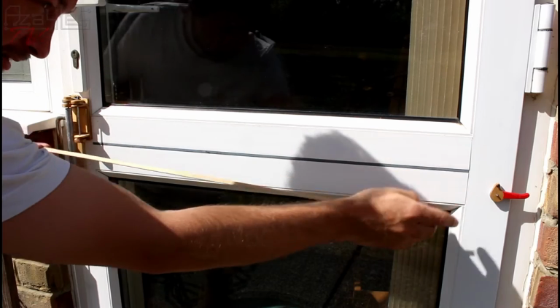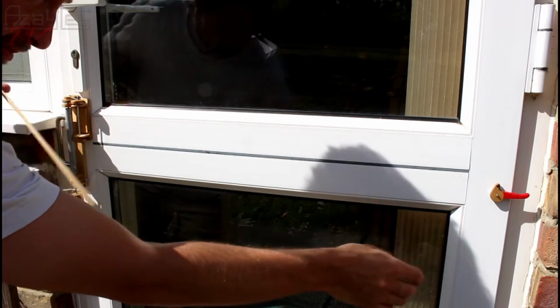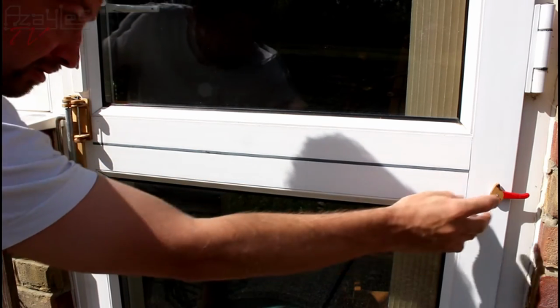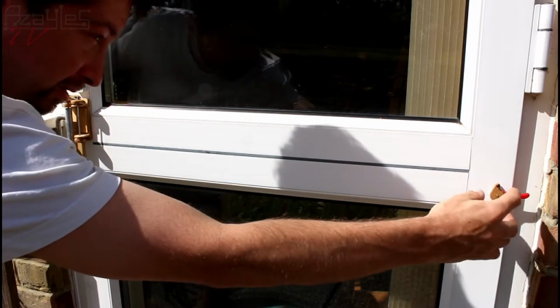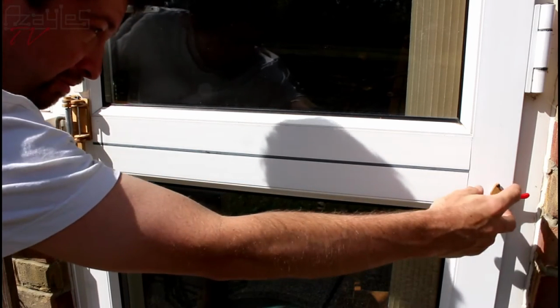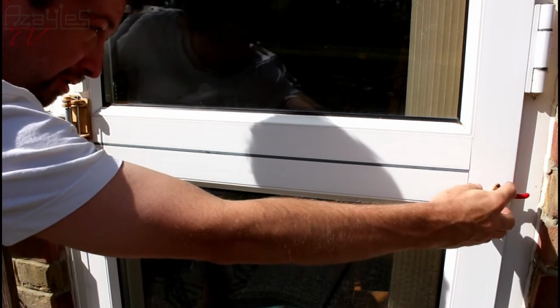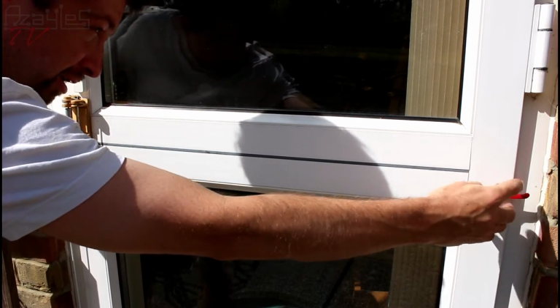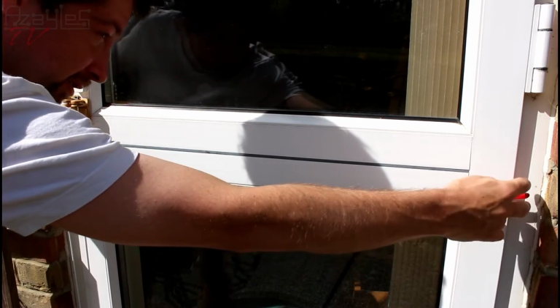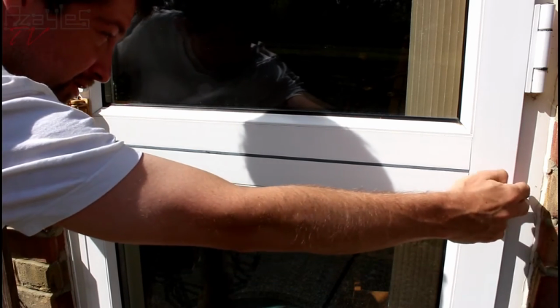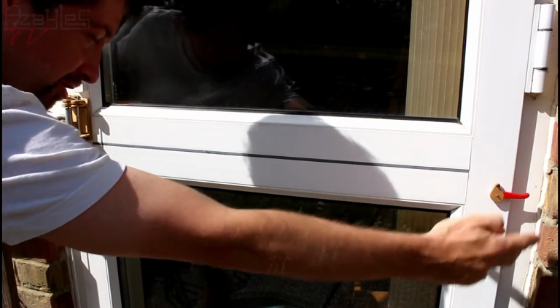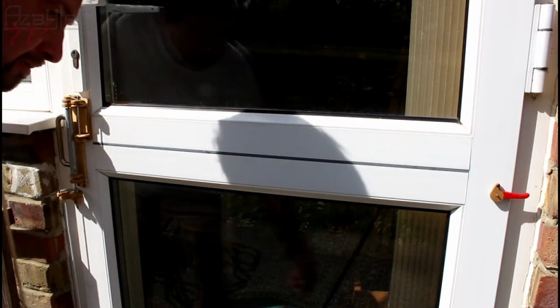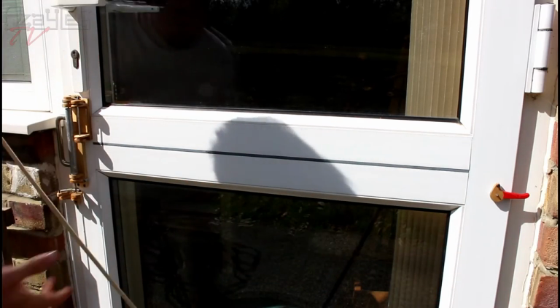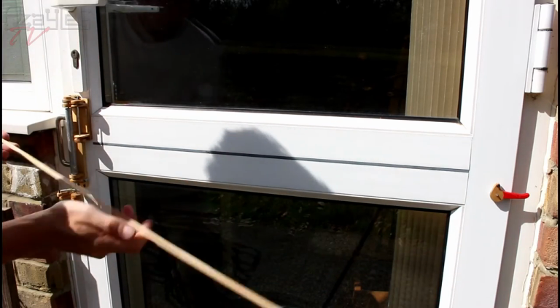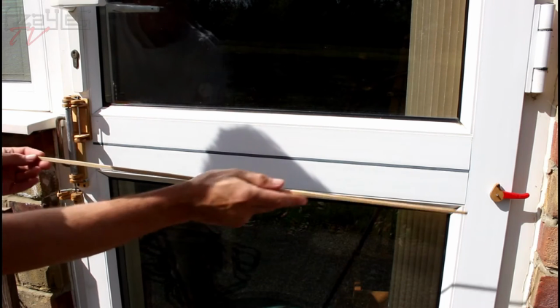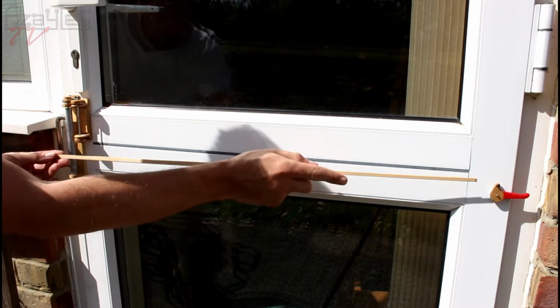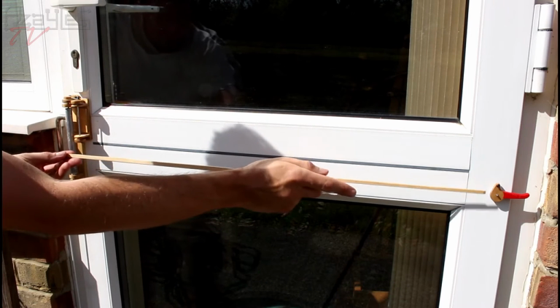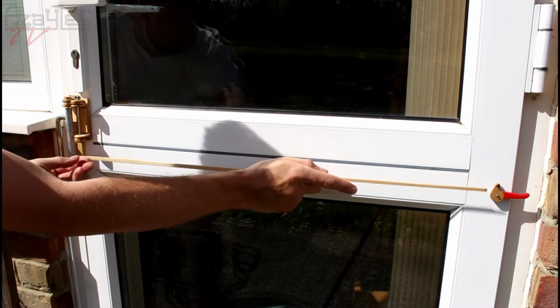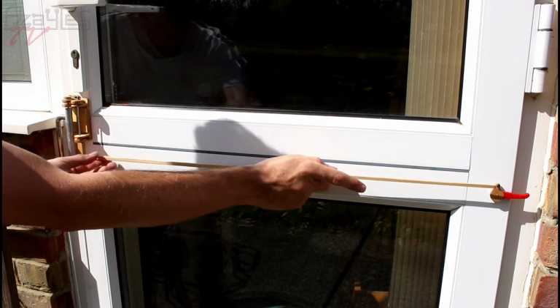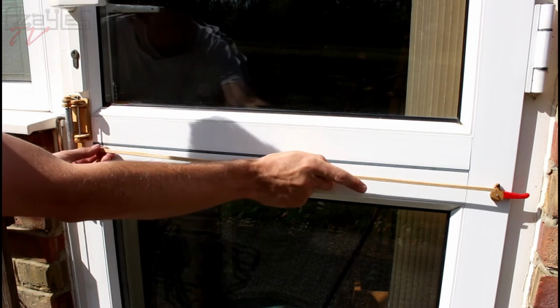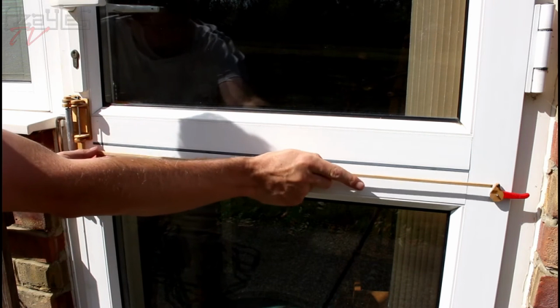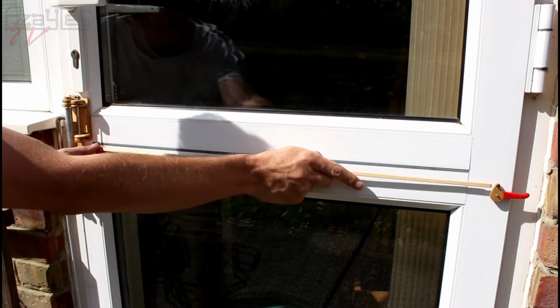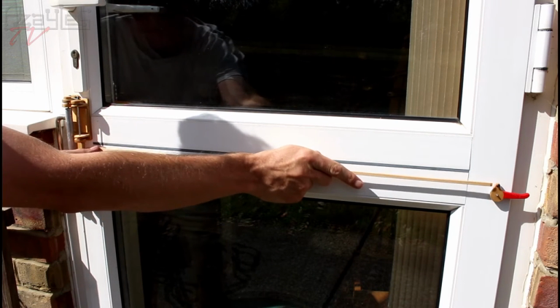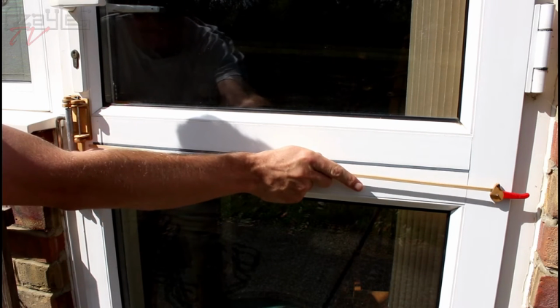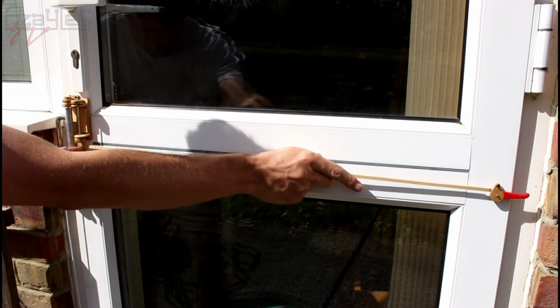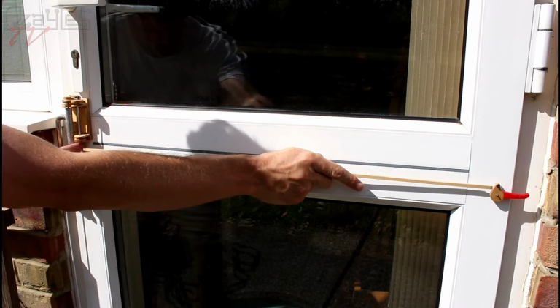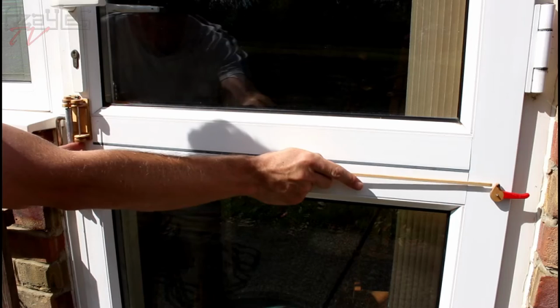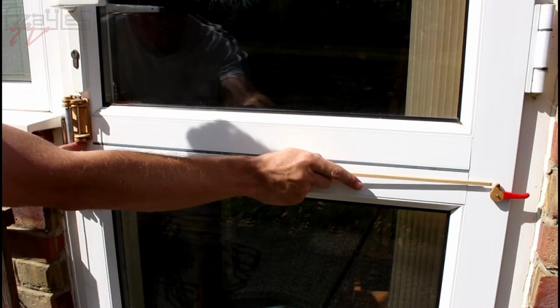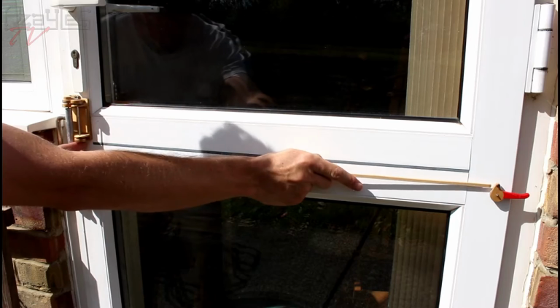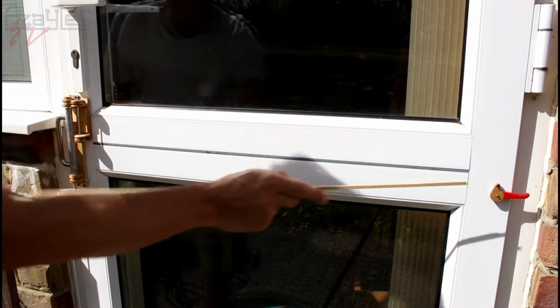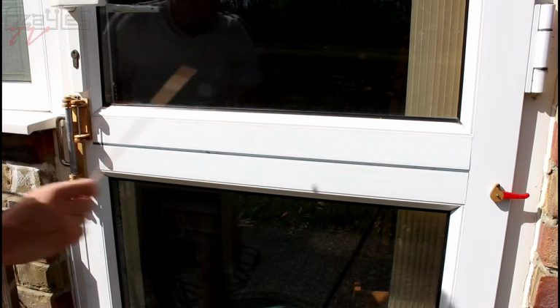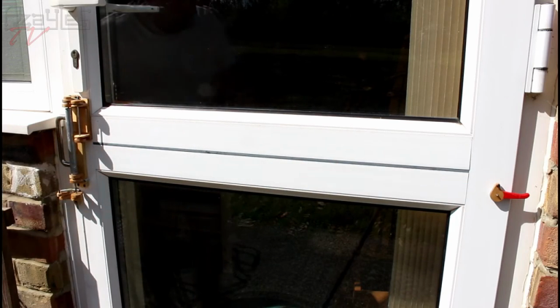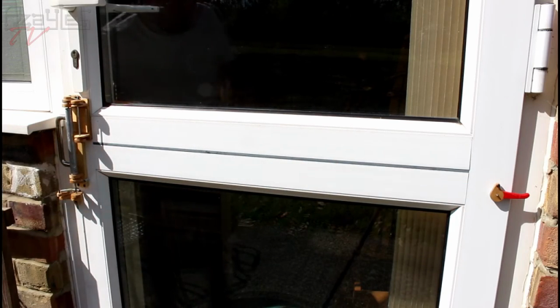So I'm going to build a mount to go here for this lever to attach to. This will connect on each end and that will pull that. So we'll get making that.